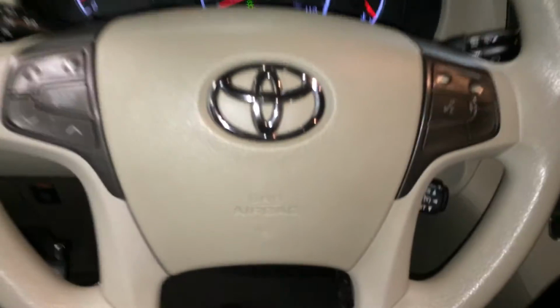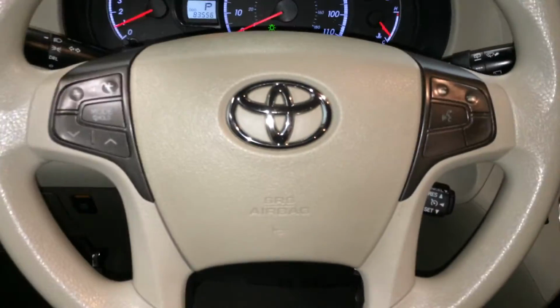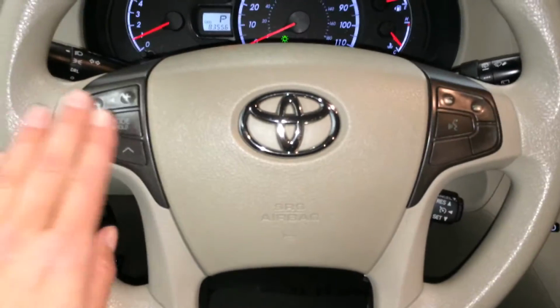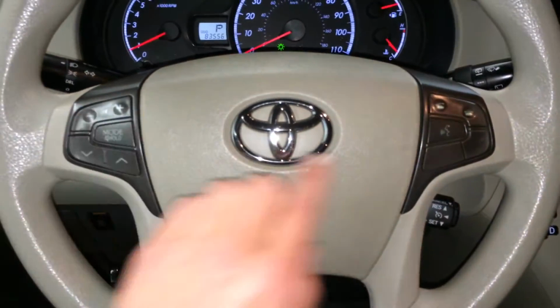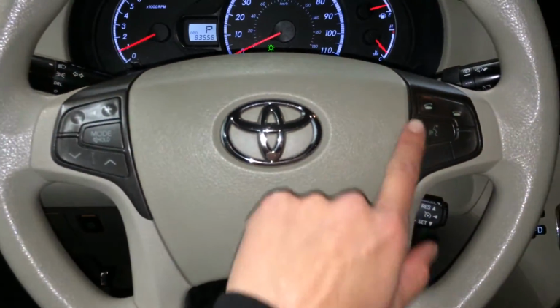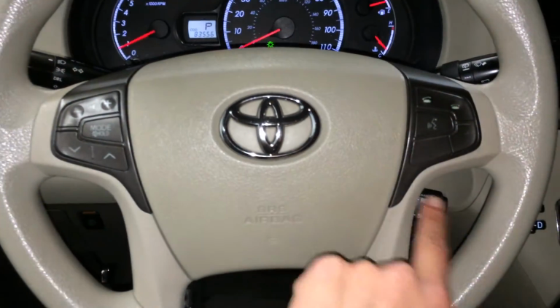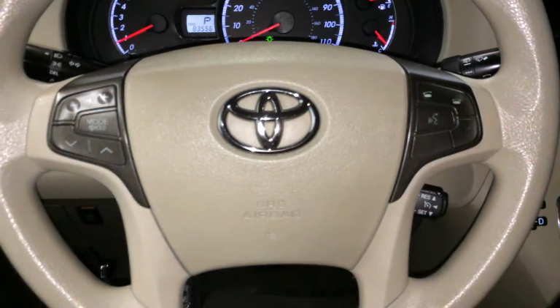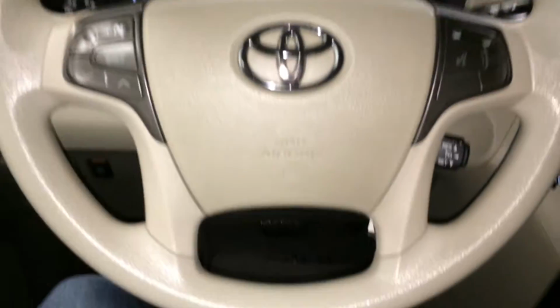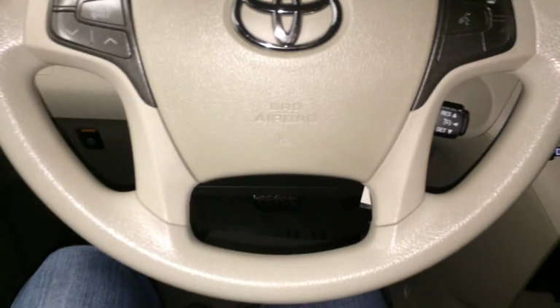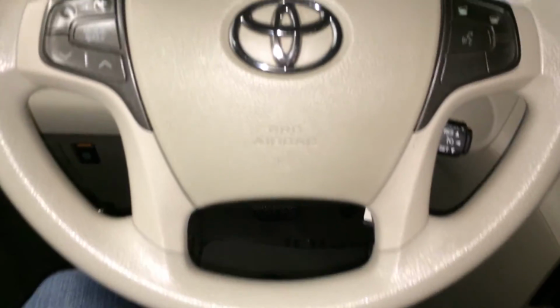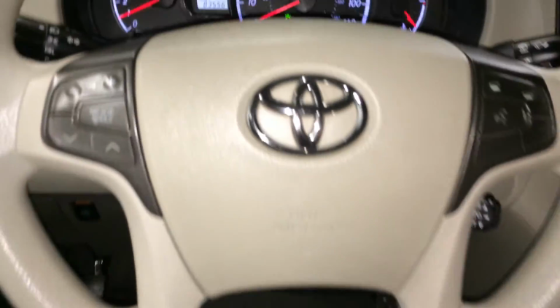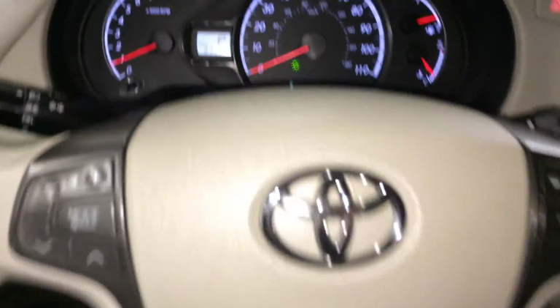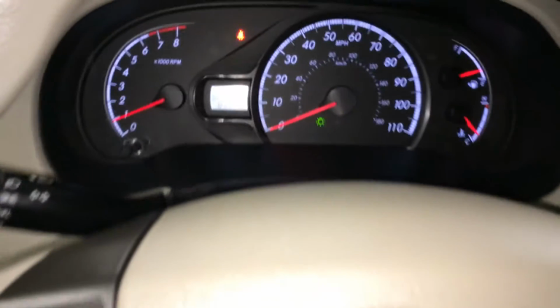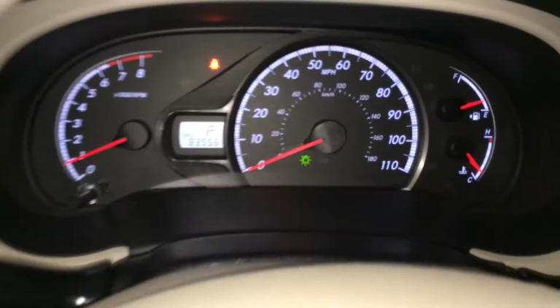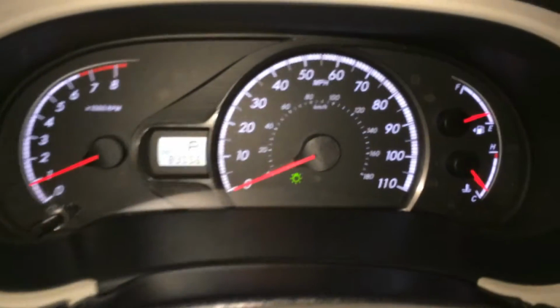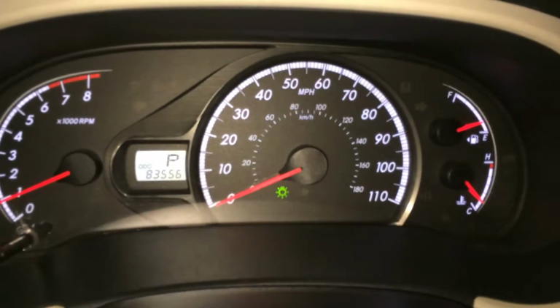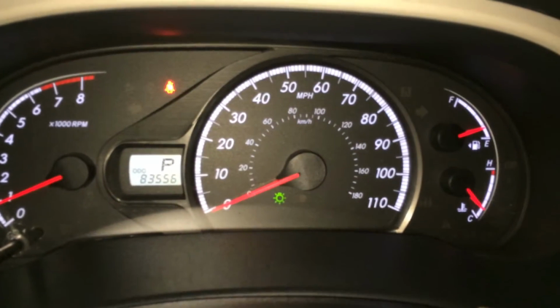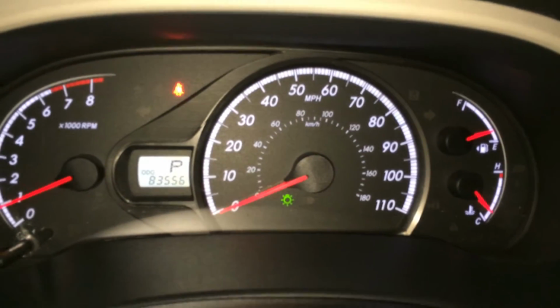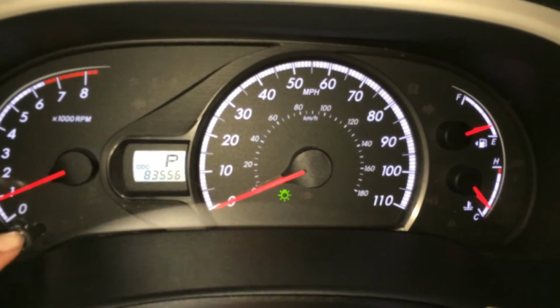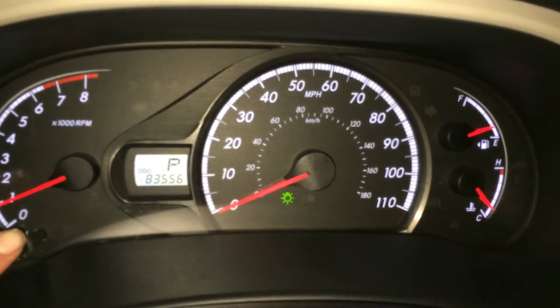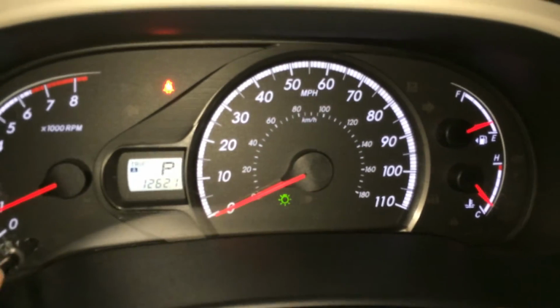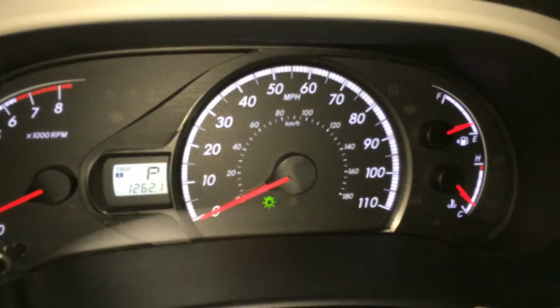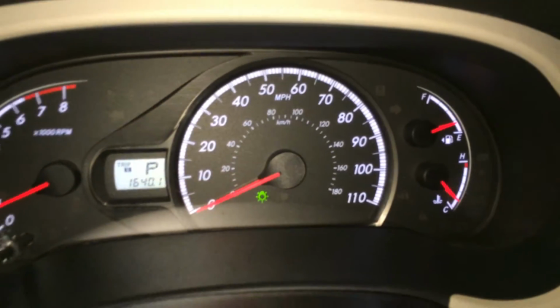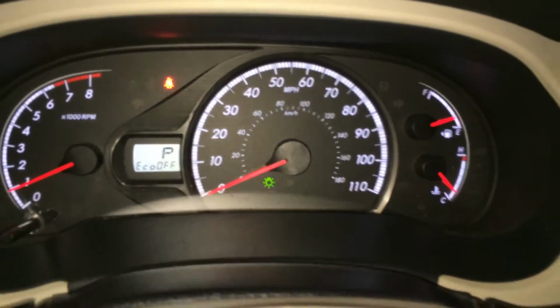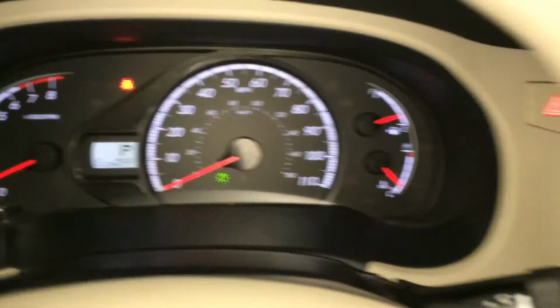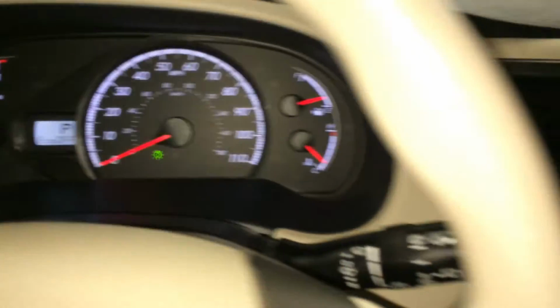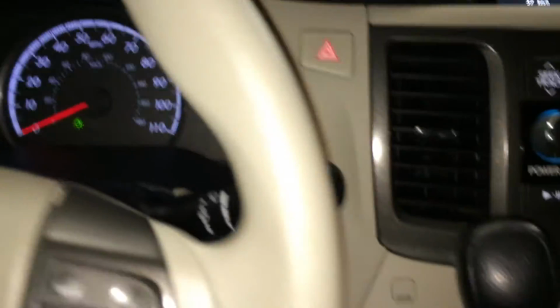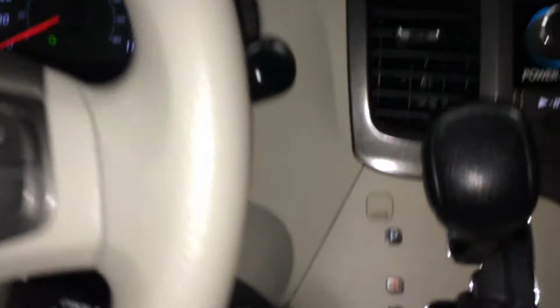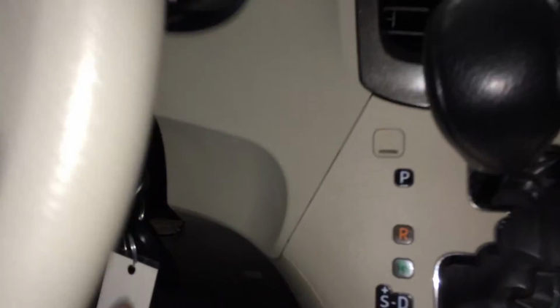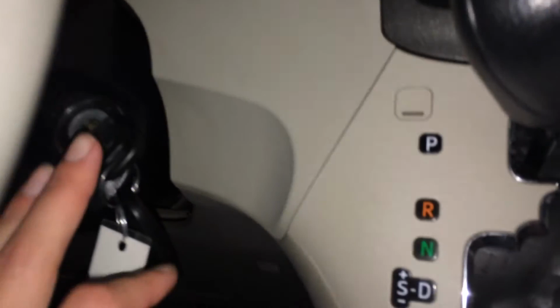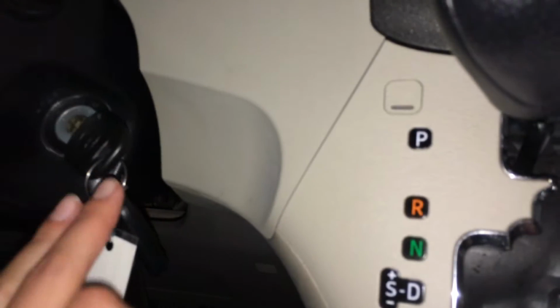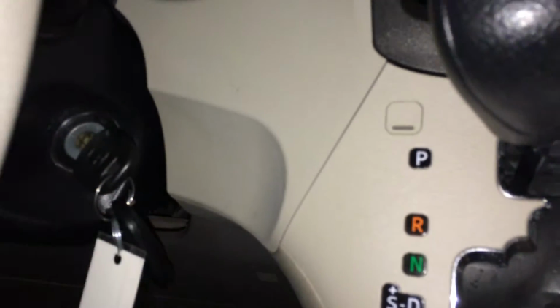Audio controls, hands-free communication, and cruise control. The vehicle is in miles per hour. You've got your odometer trip. Key ignition.